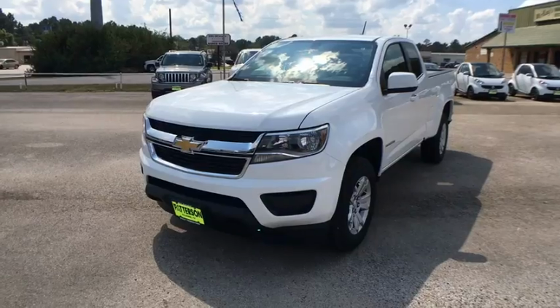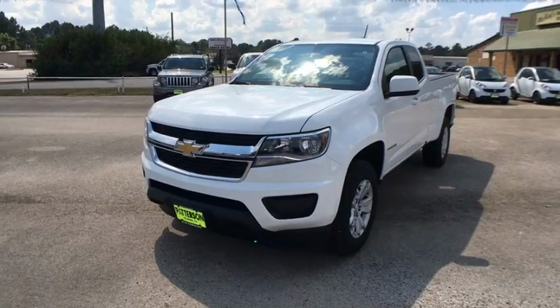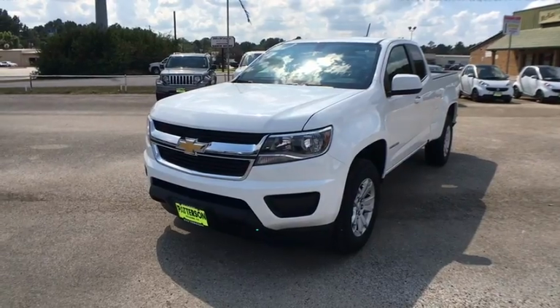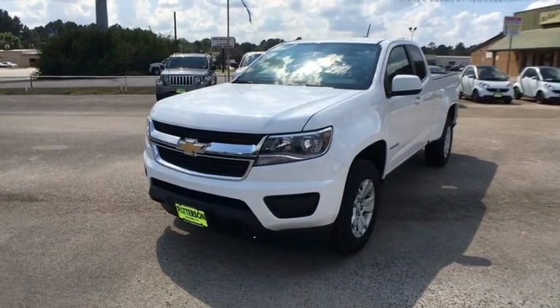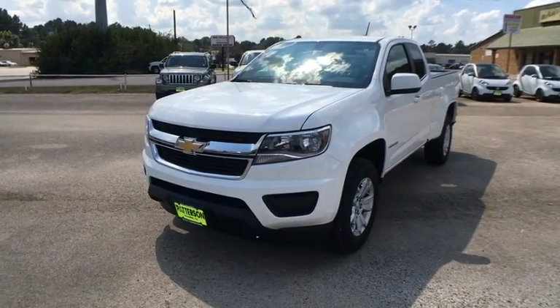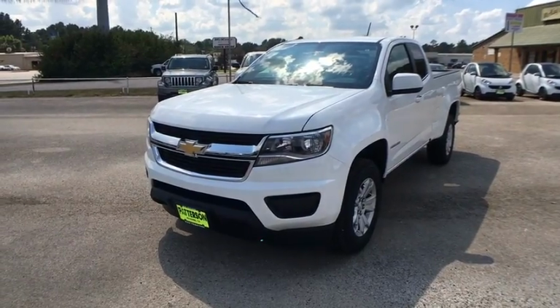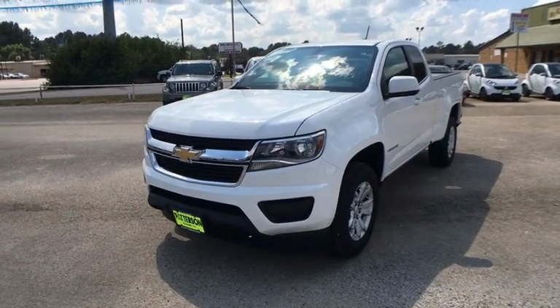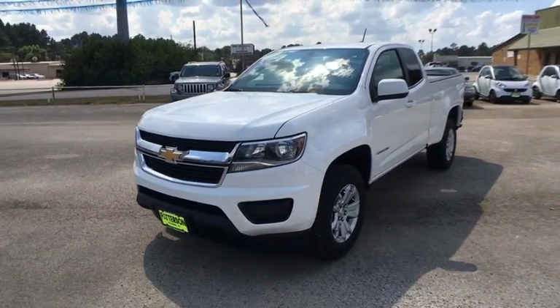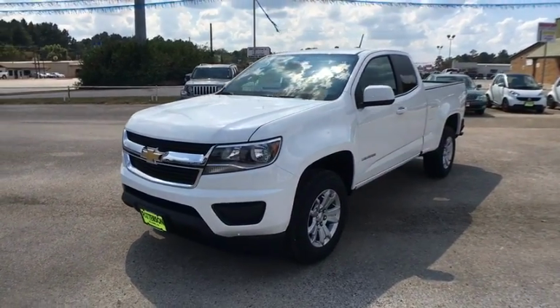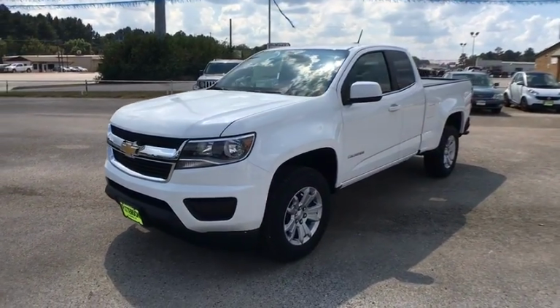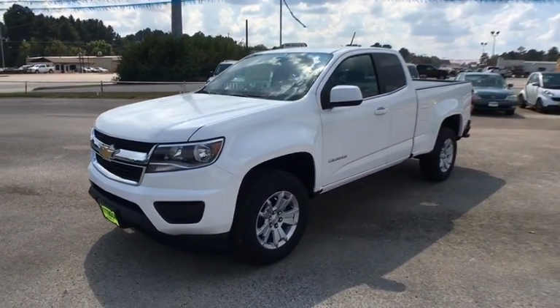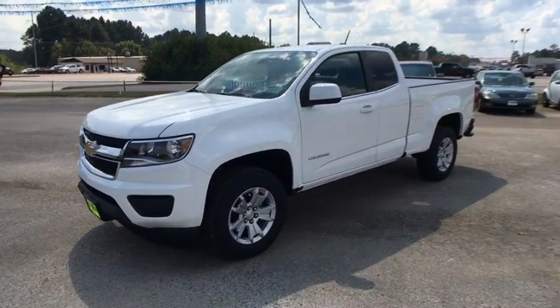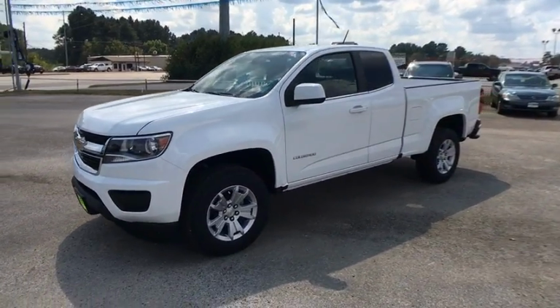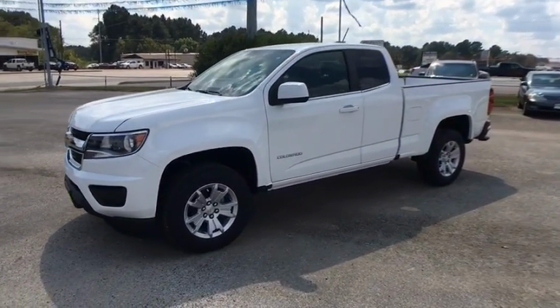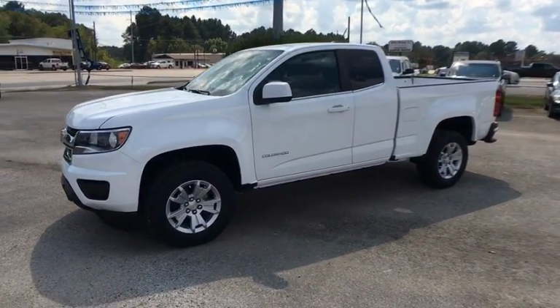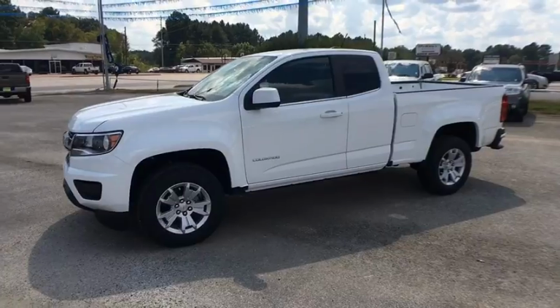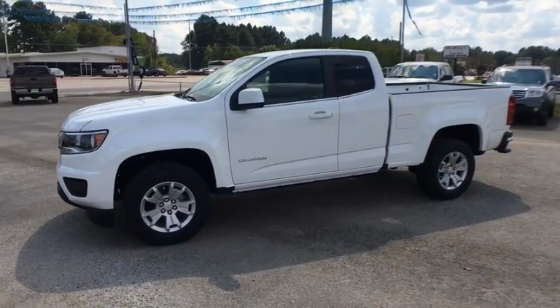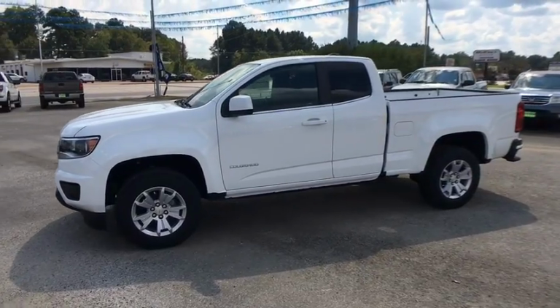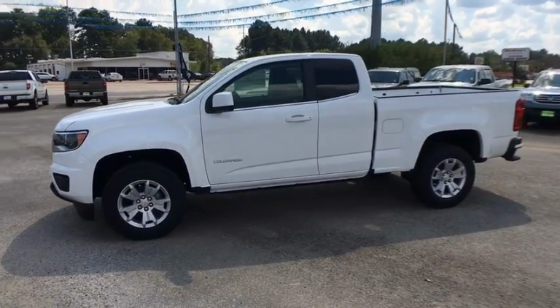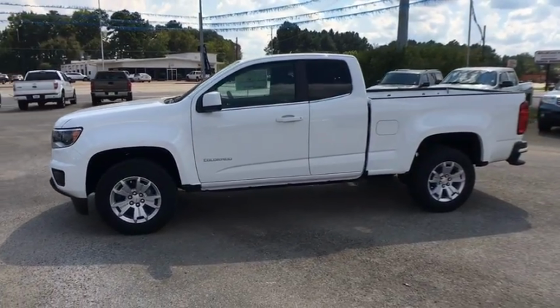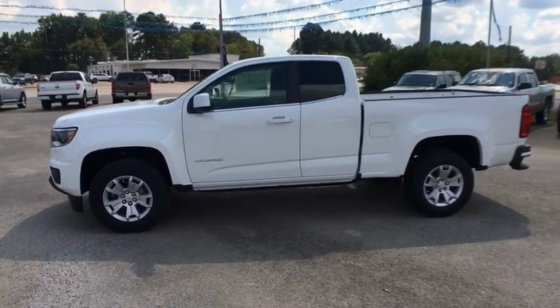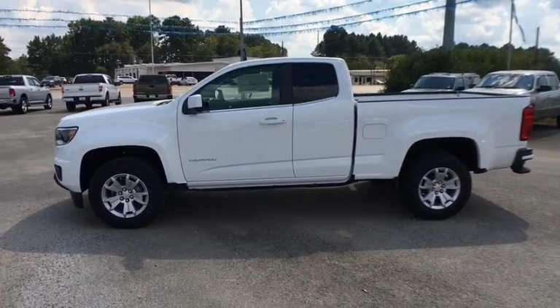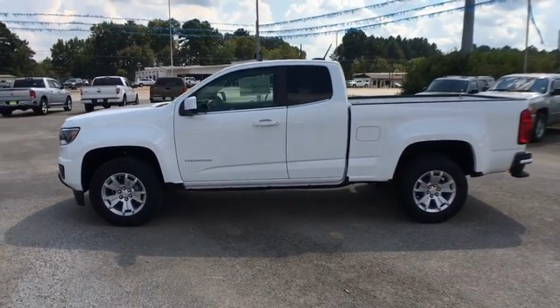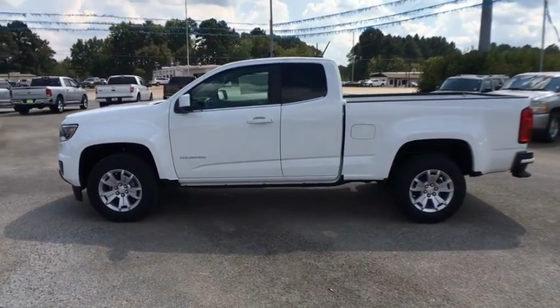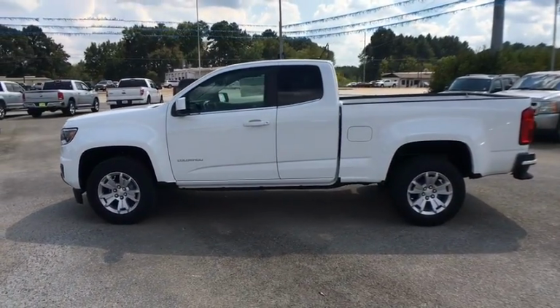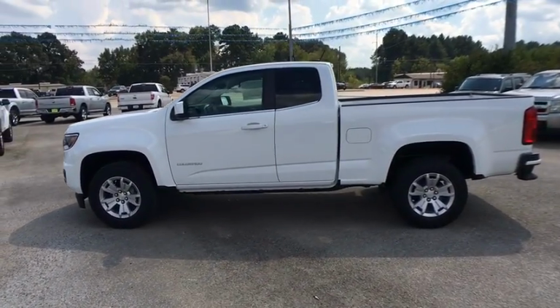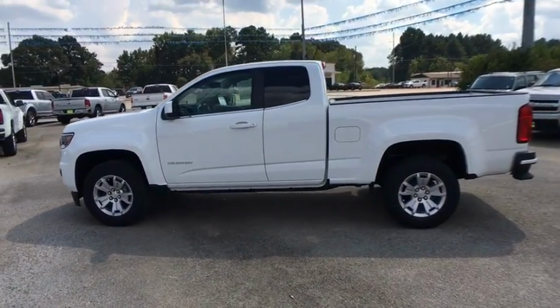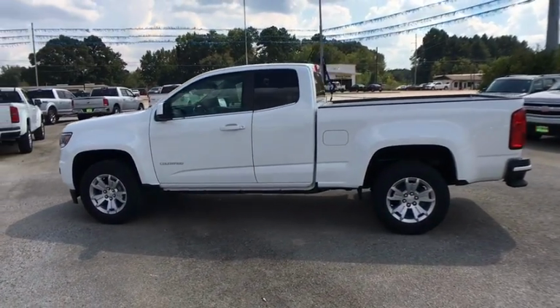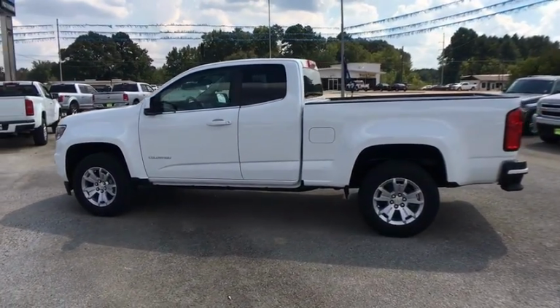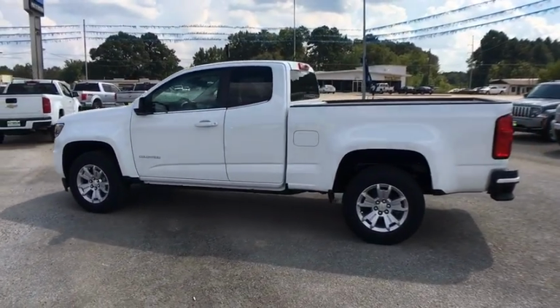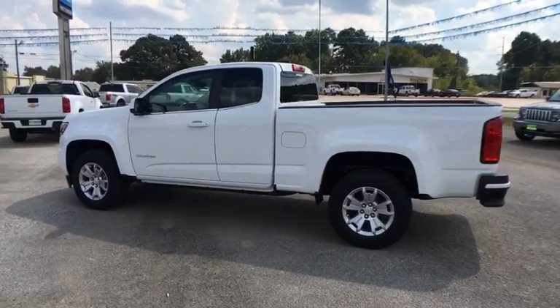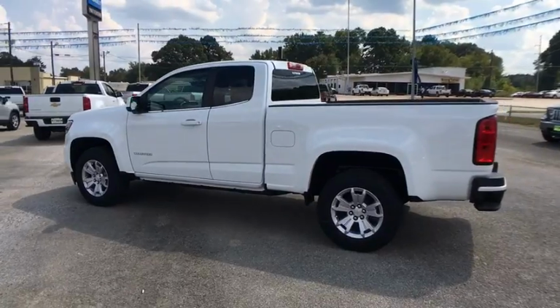The 2018 Chevrolet Colorado. Great hauling capability, powerful, rugged, and a great Chevy price — Colorado is it. Here are some of this vehicle's great options.